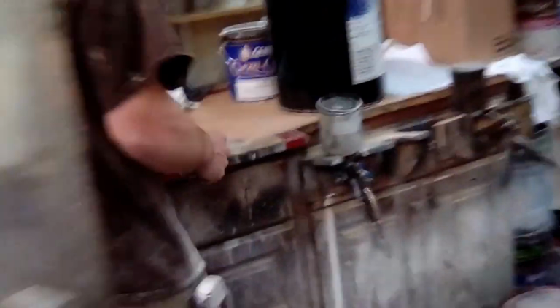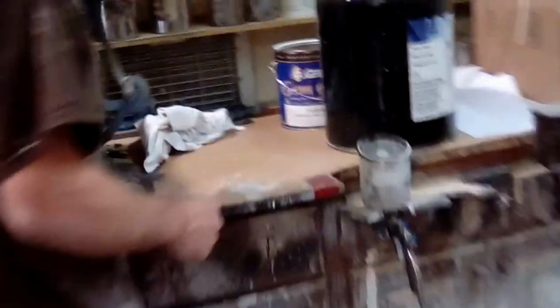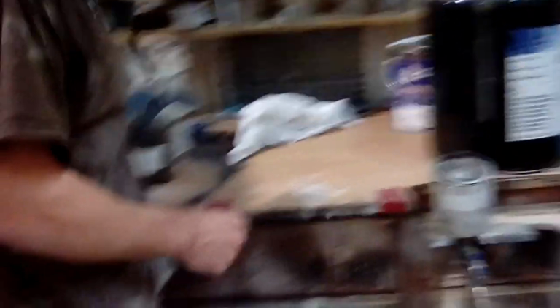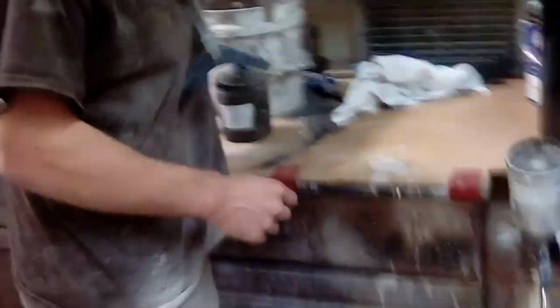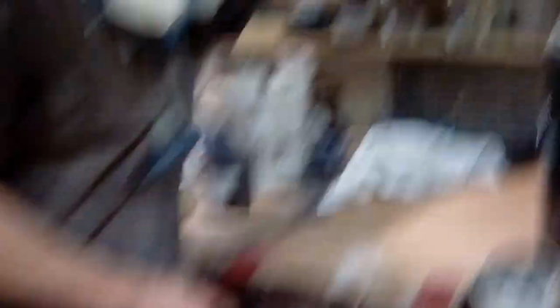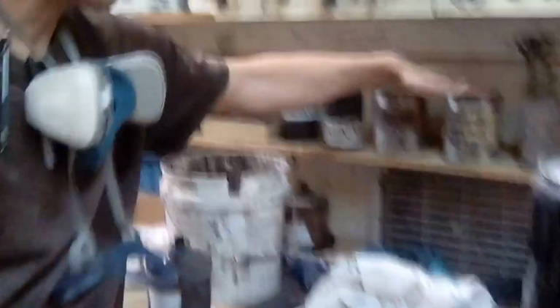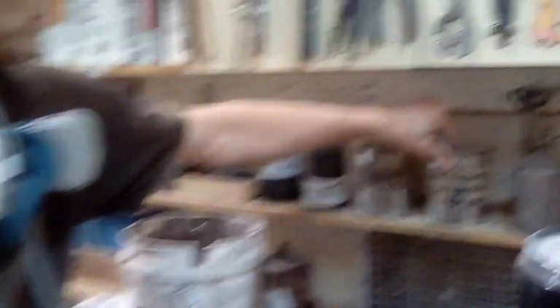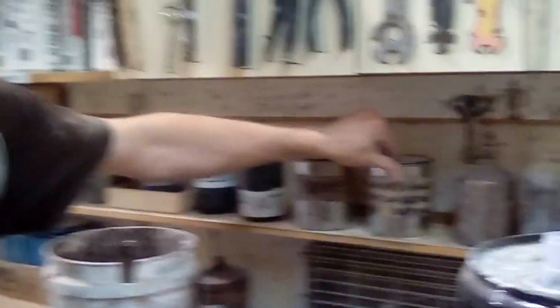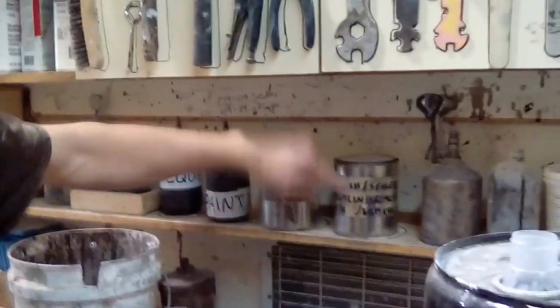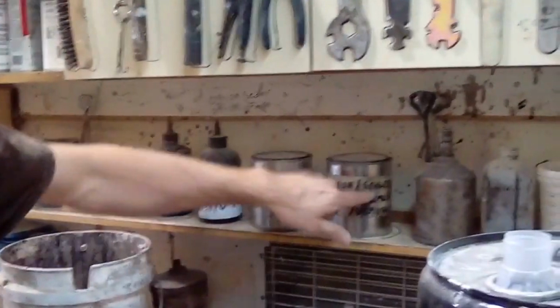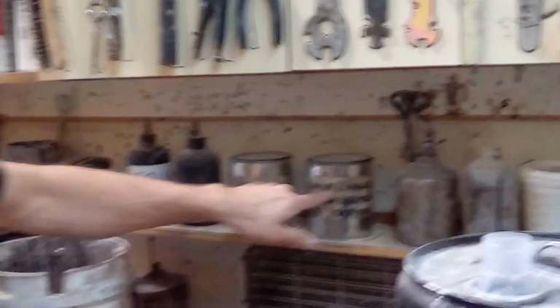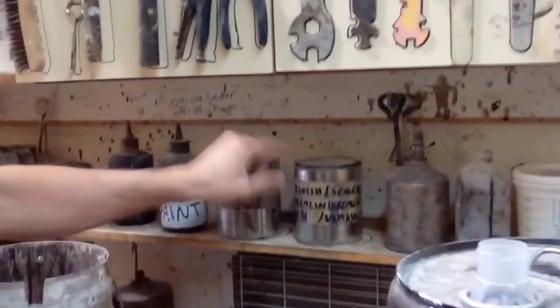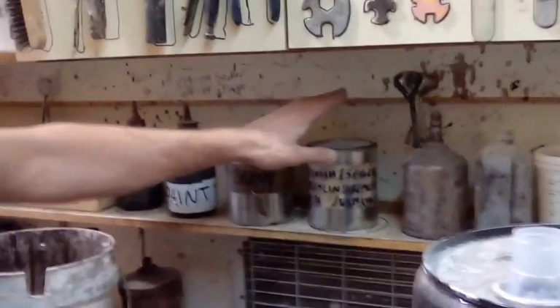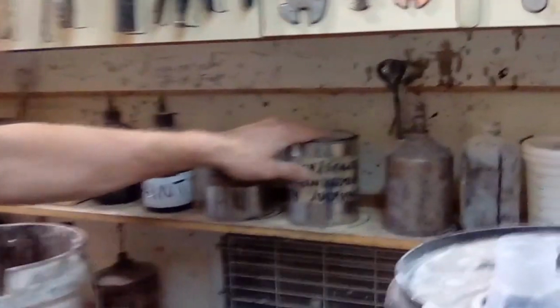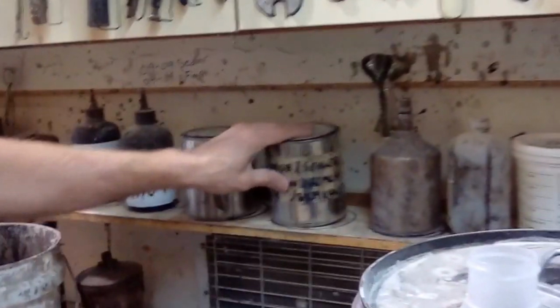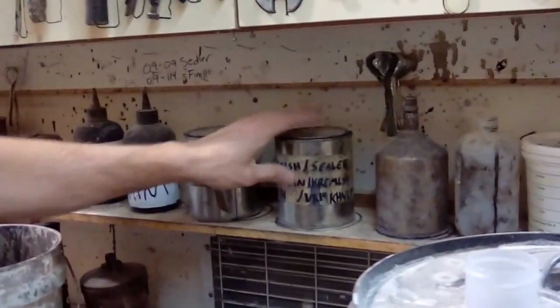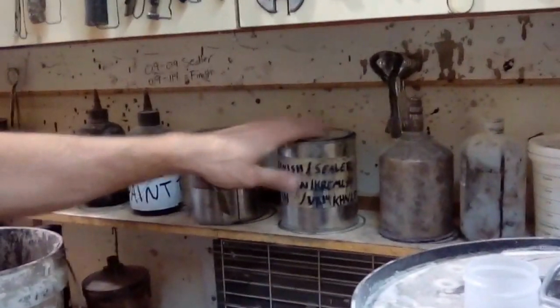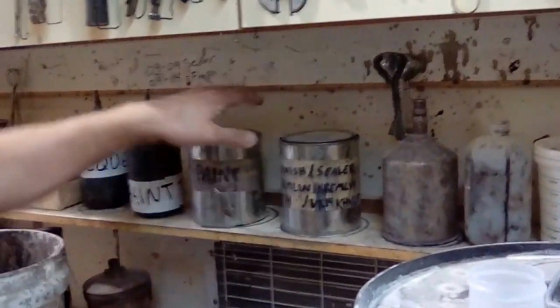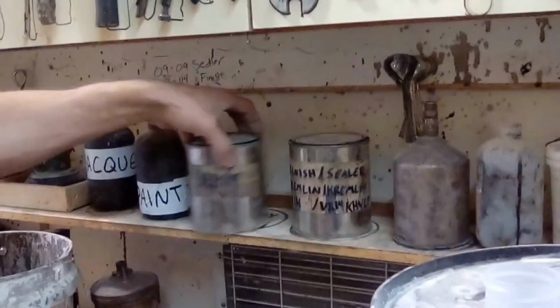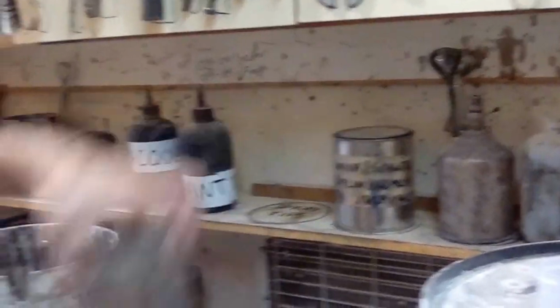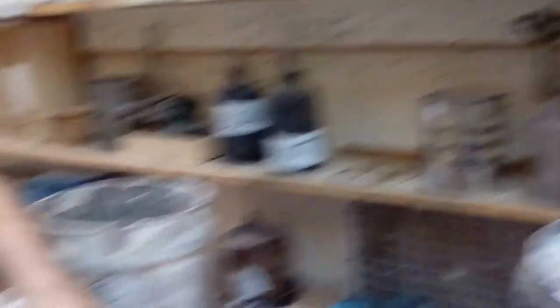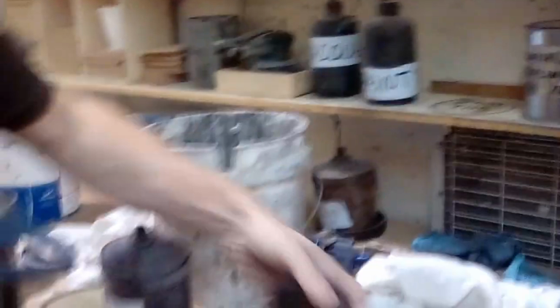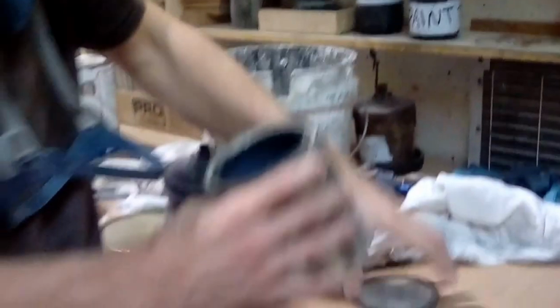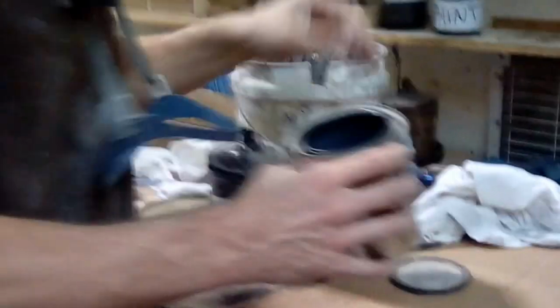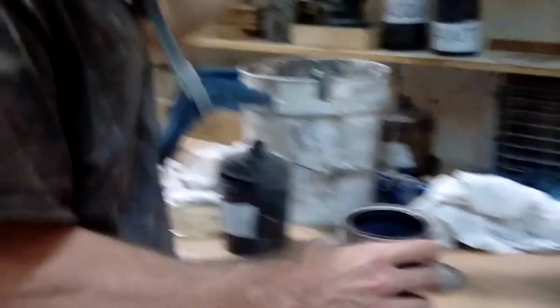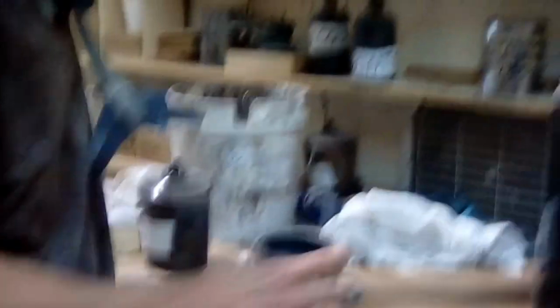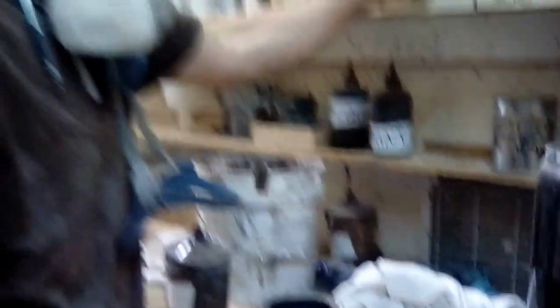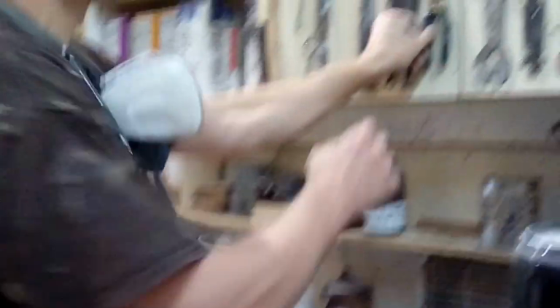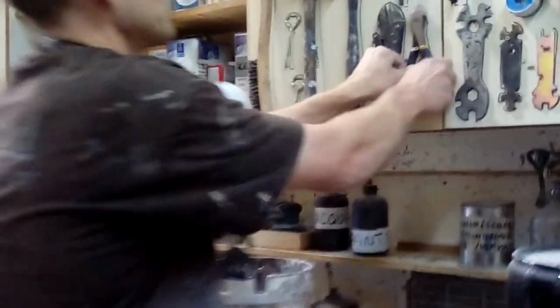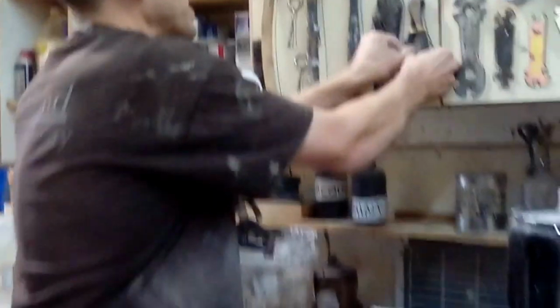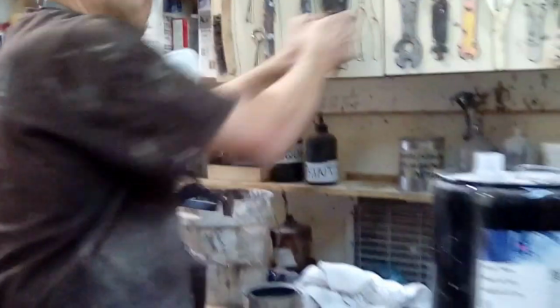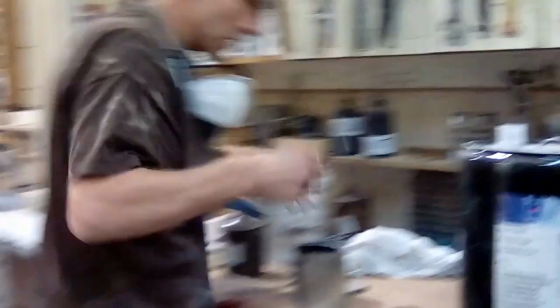This one is the paint. These are the Kremlin for the finish and sealer tips. On the weekends we put the tips in here for the finish and sealer. Same thing with the paint guns — these are the paint tips in here.